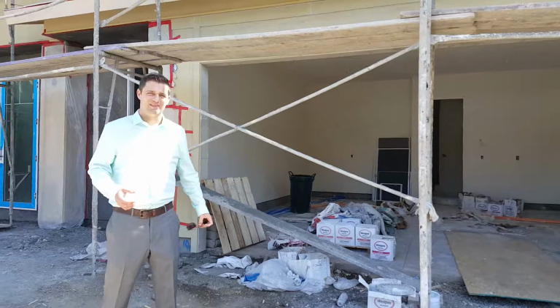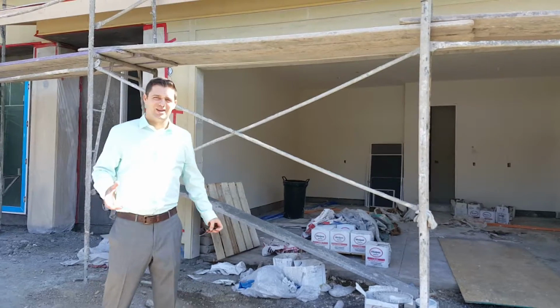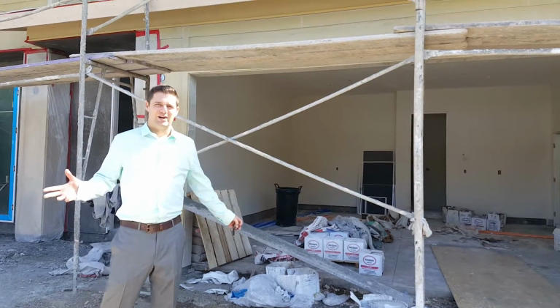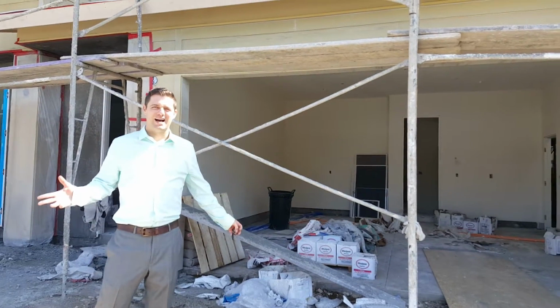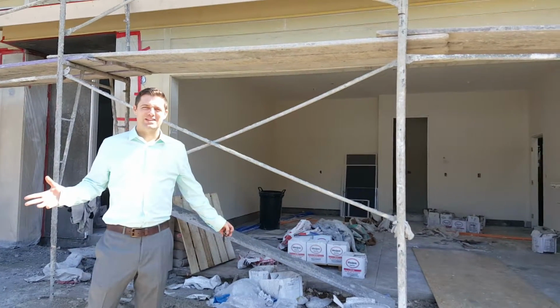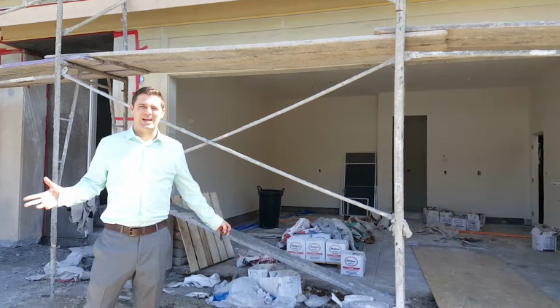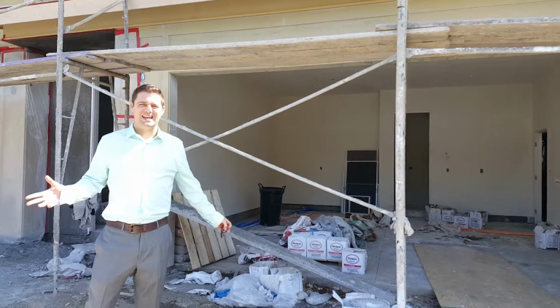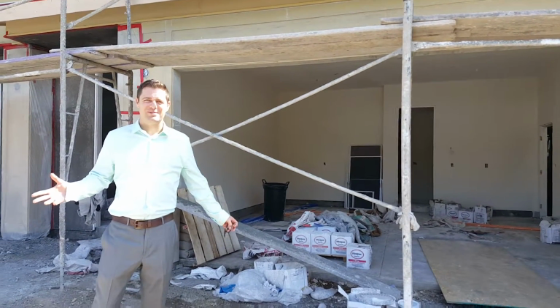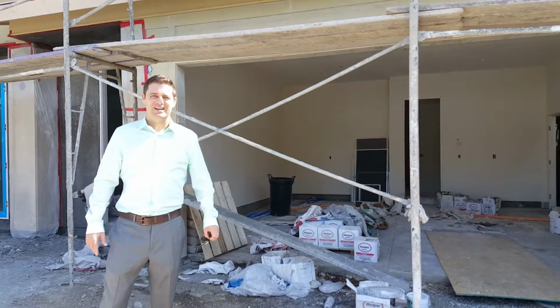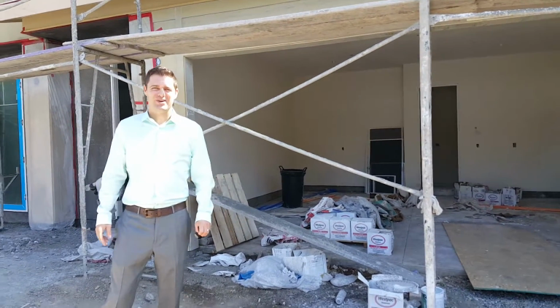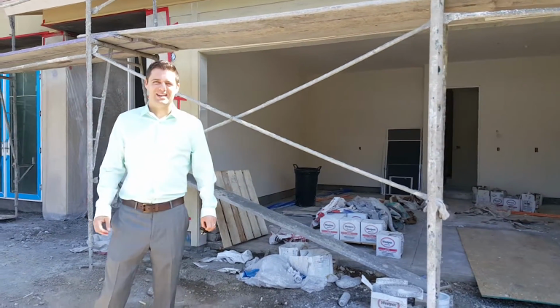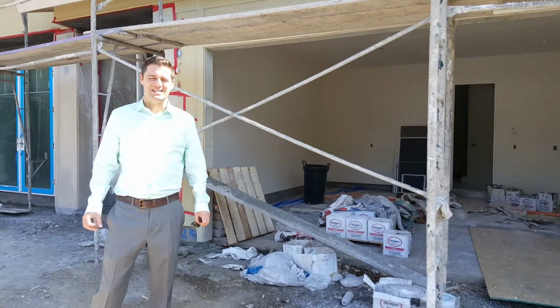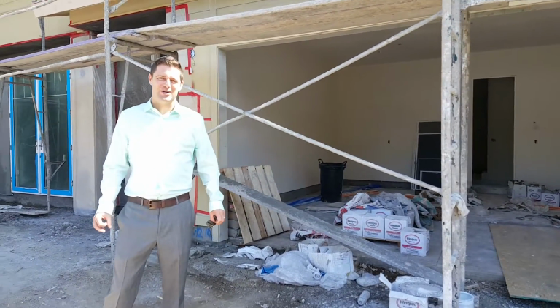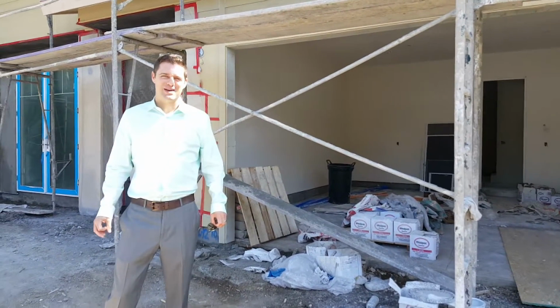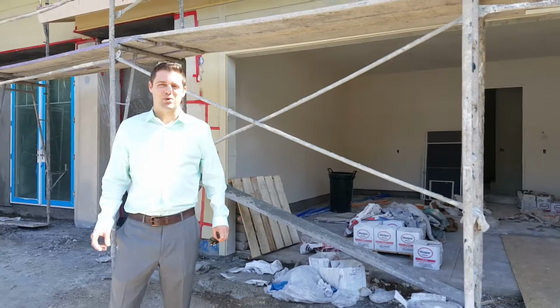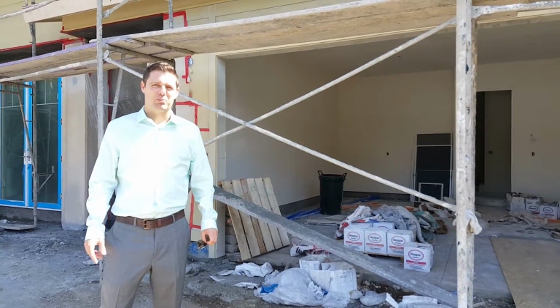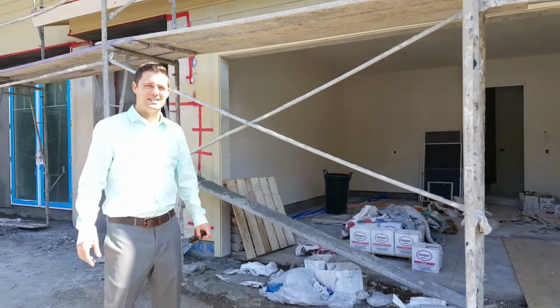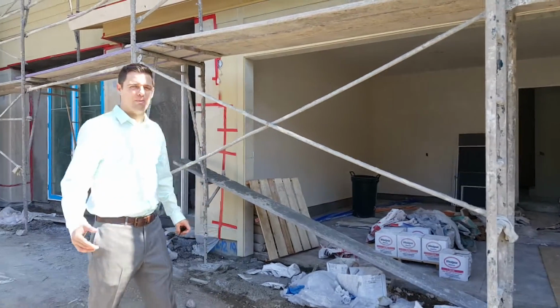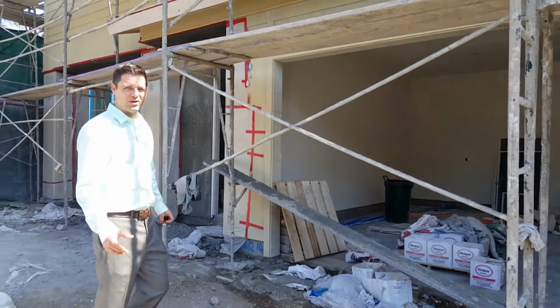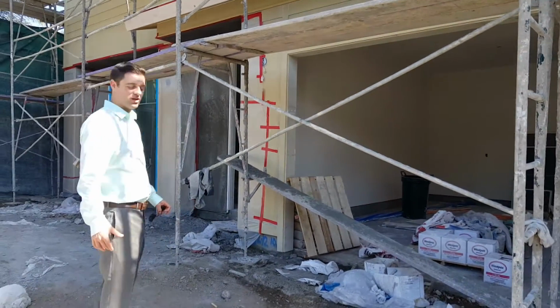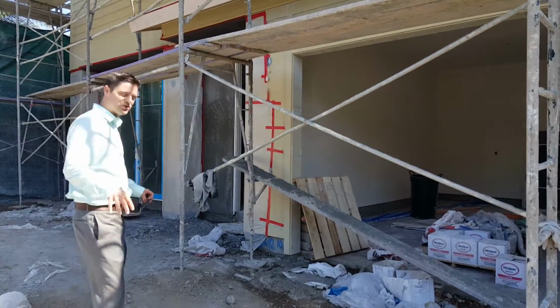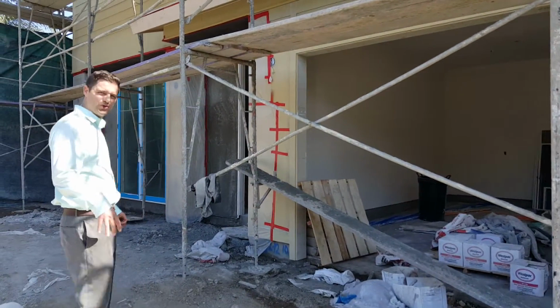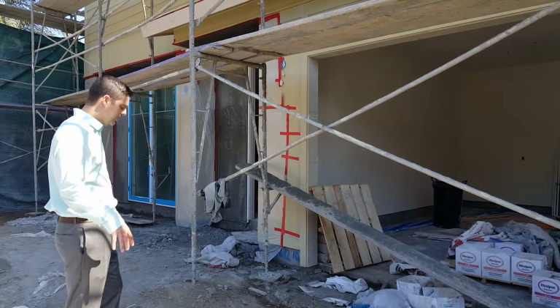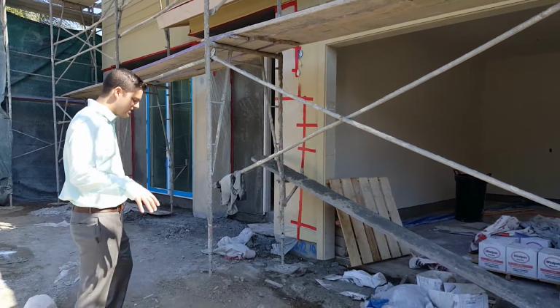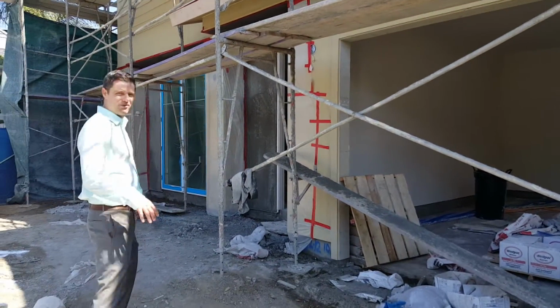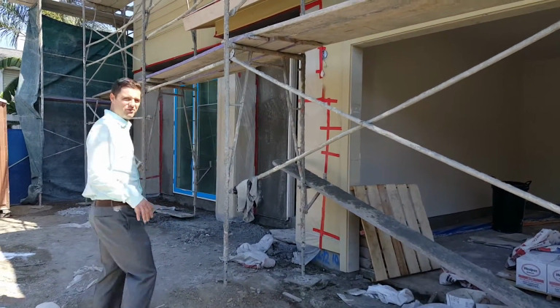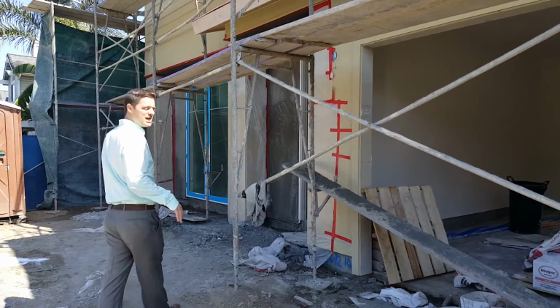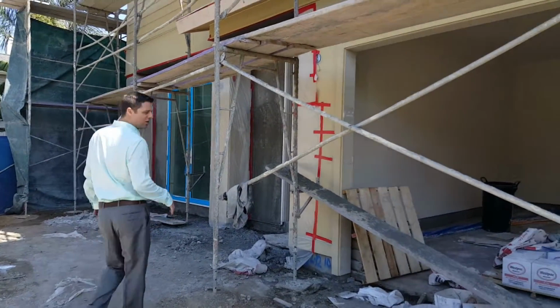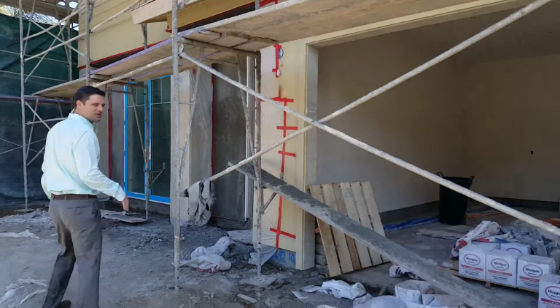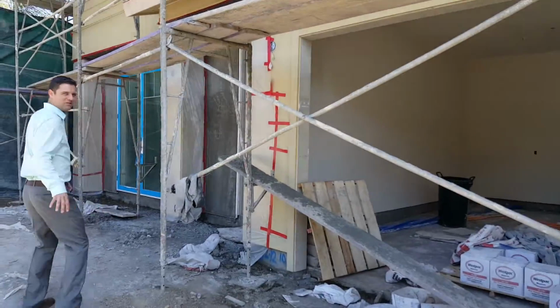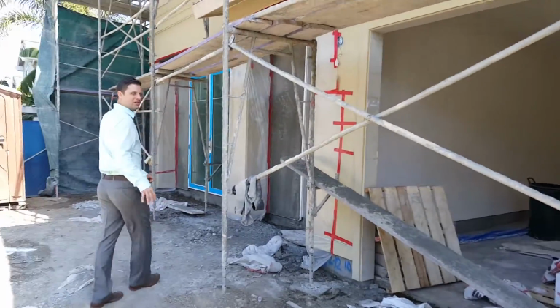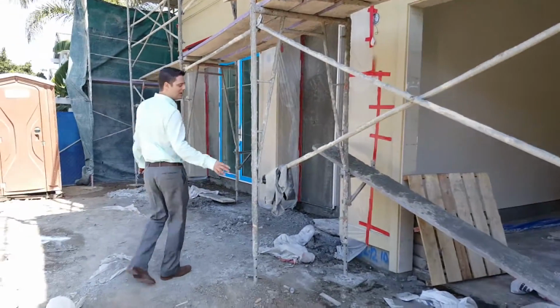We're here live at 288 East 15th Street on the East Side of Costa Mesa, bordering Newport Heights. These are brand new construction — two single-family freestanding homes. We're in the front yard here.